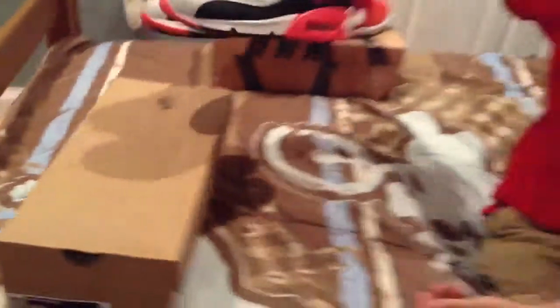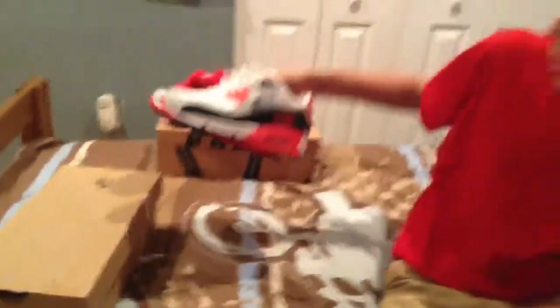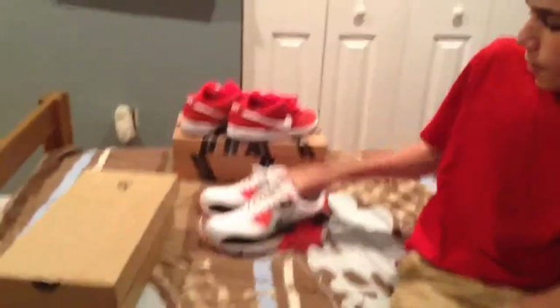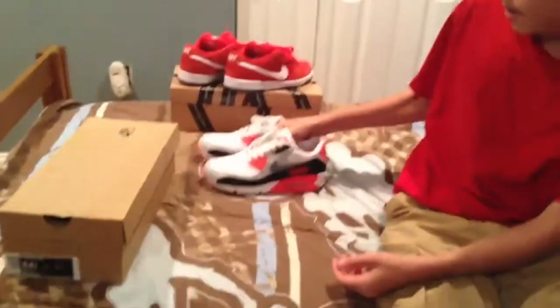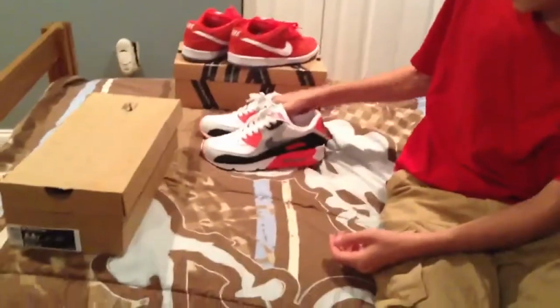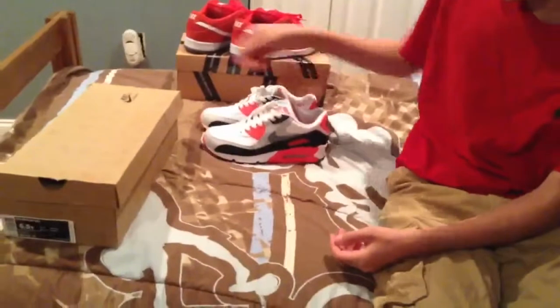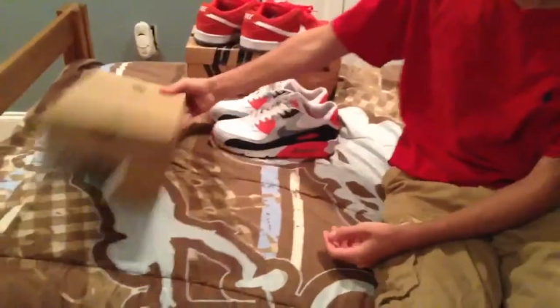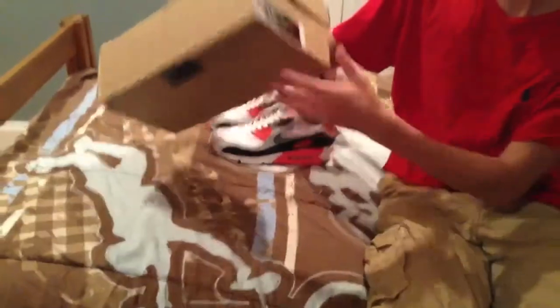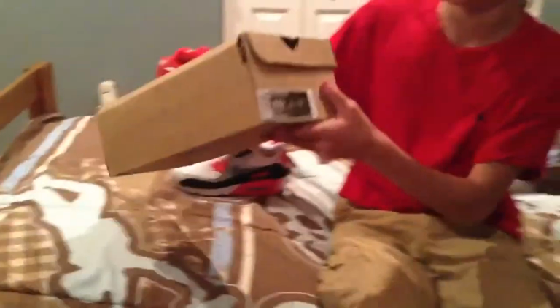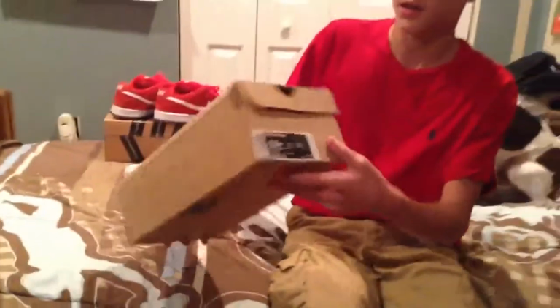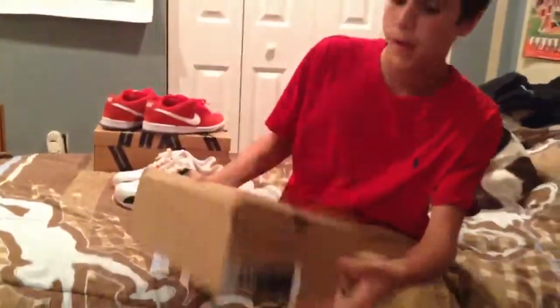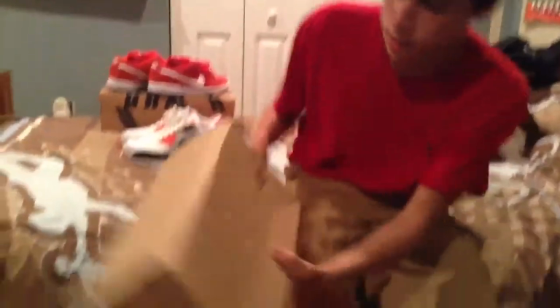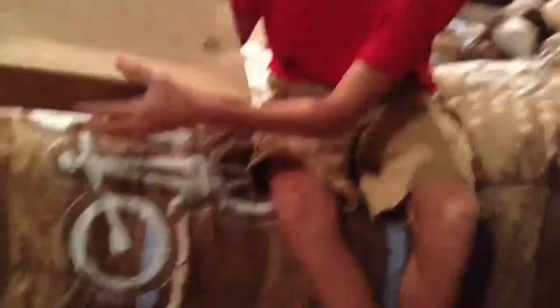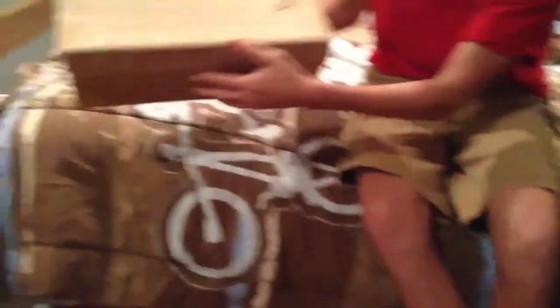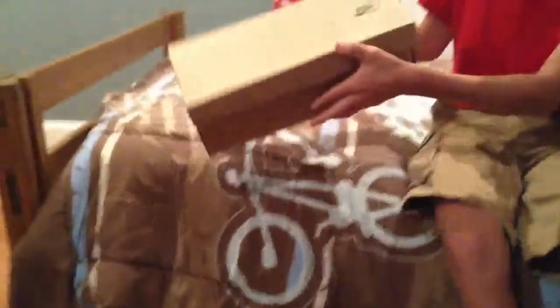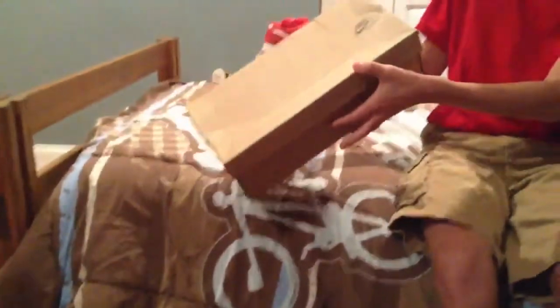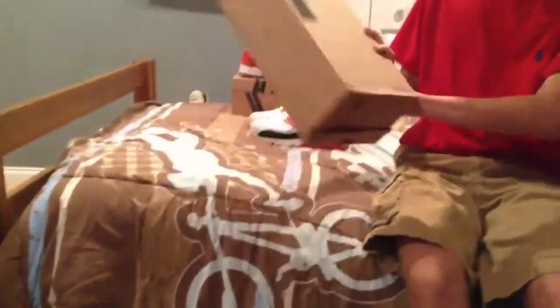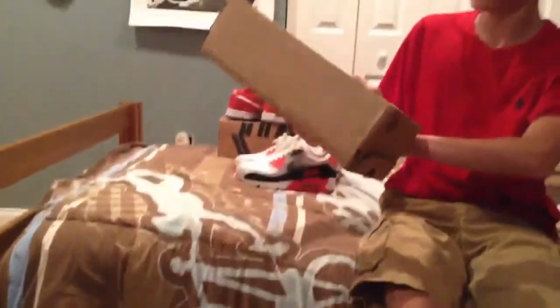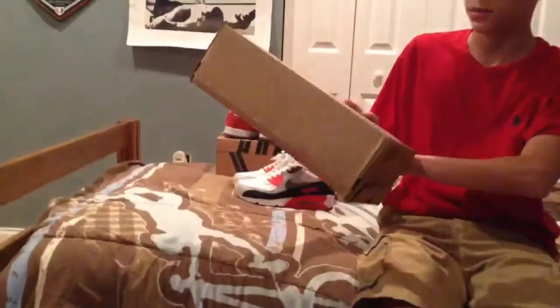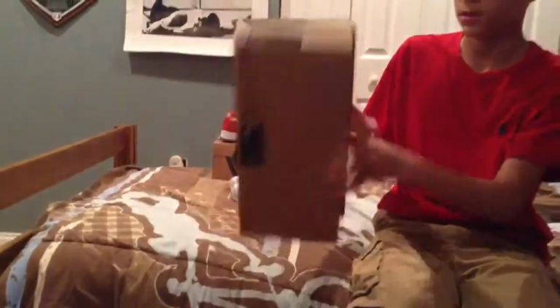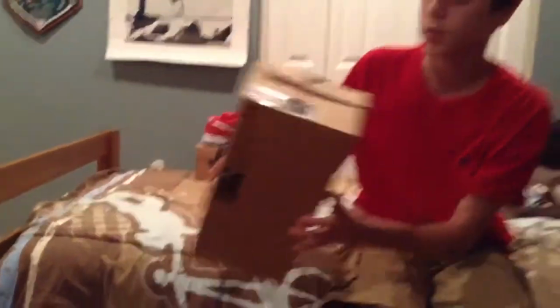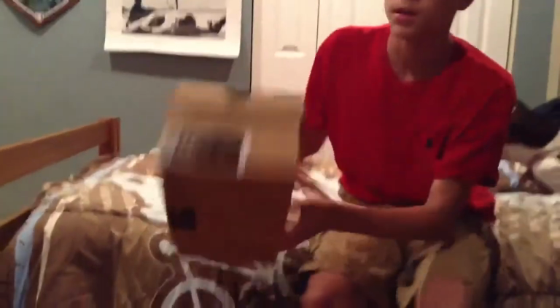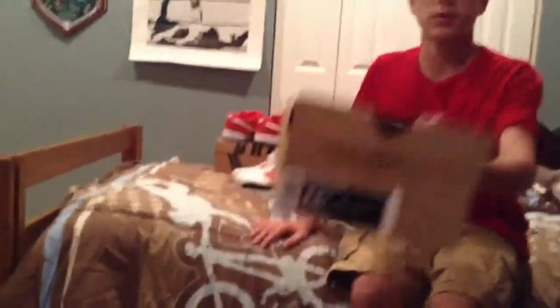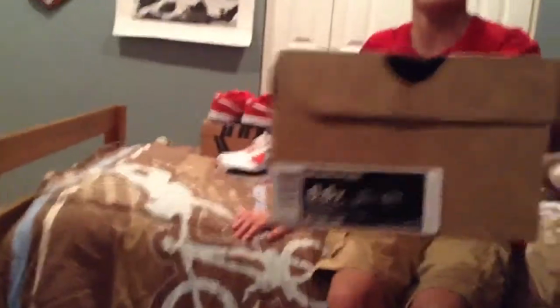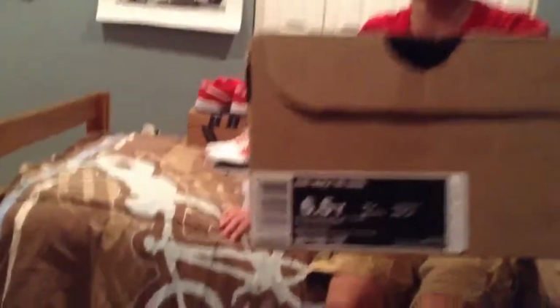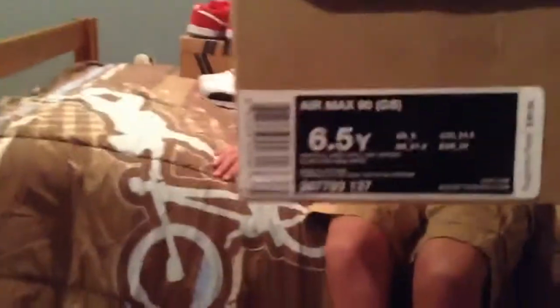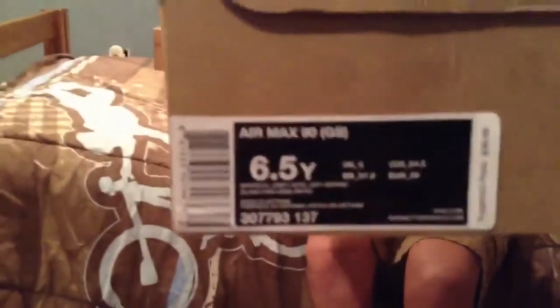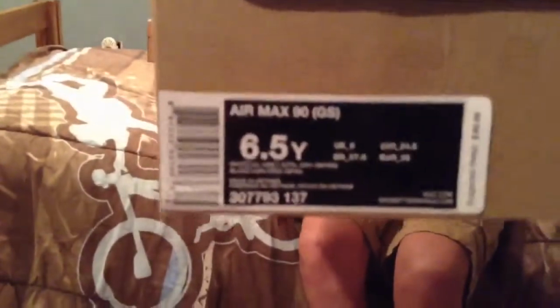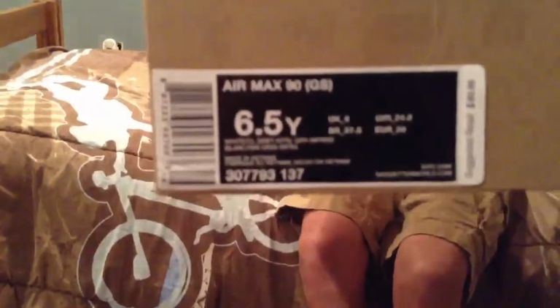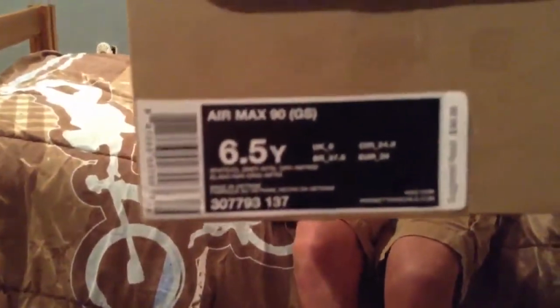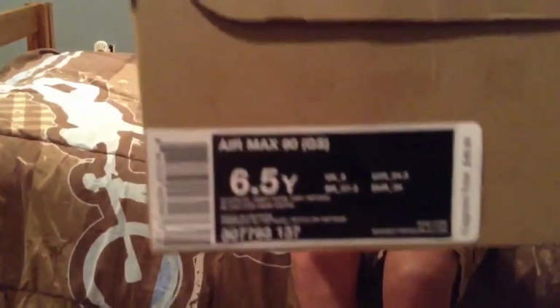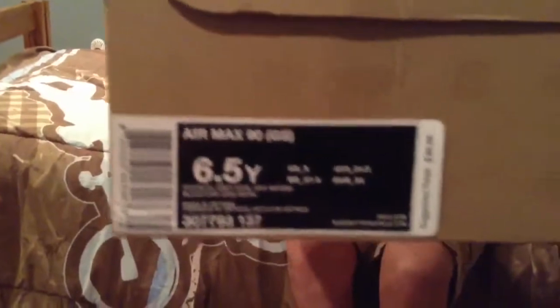Nike Infrared Air Max 90. This is a regular brown box. It's like a size 6 and a half. Retail price is $80 — got these for $80.